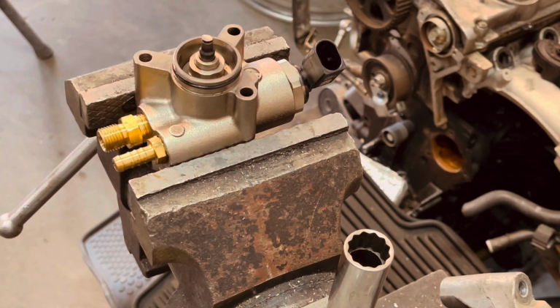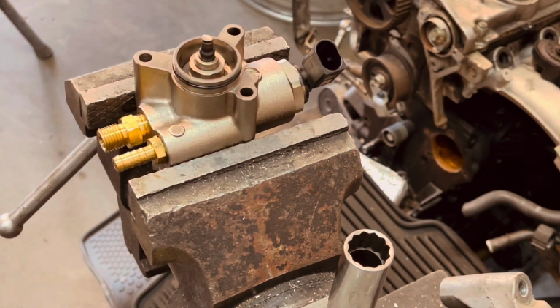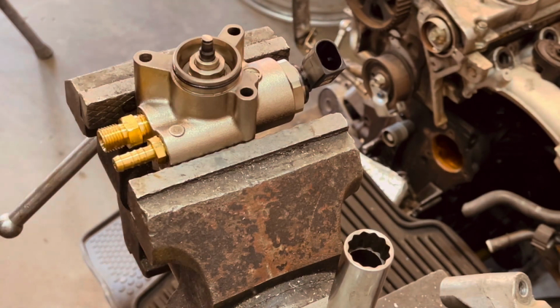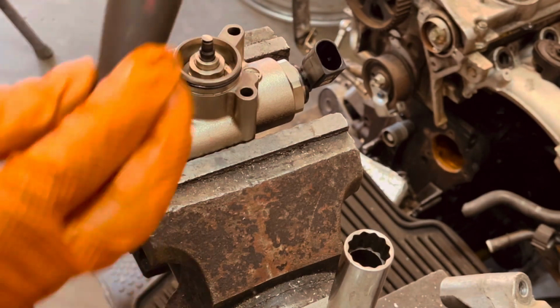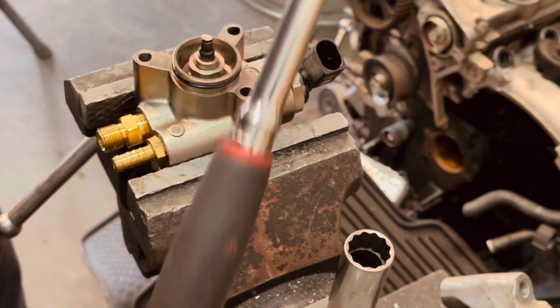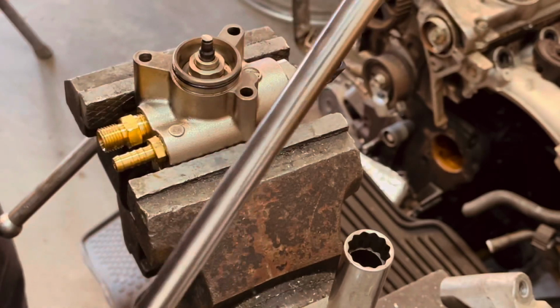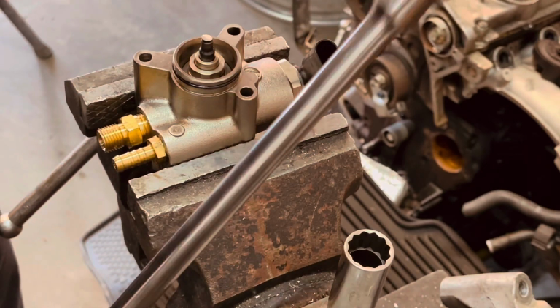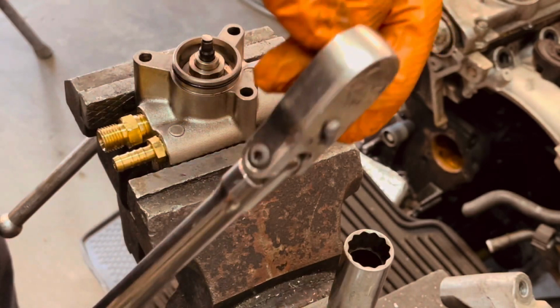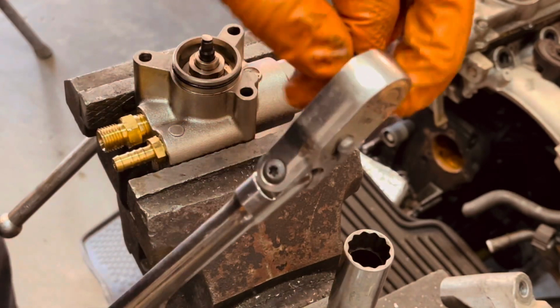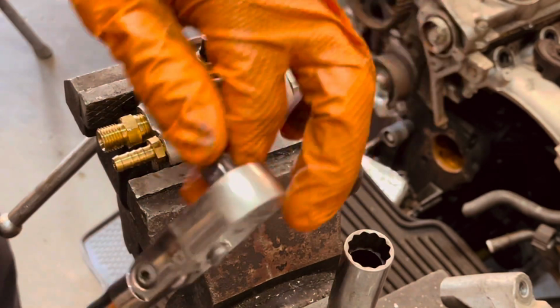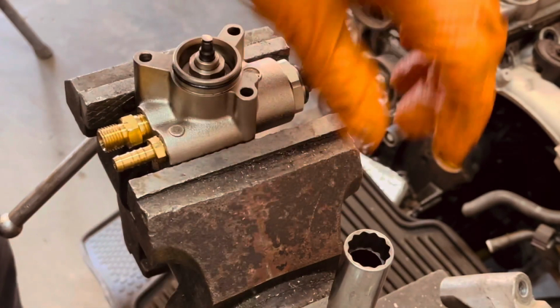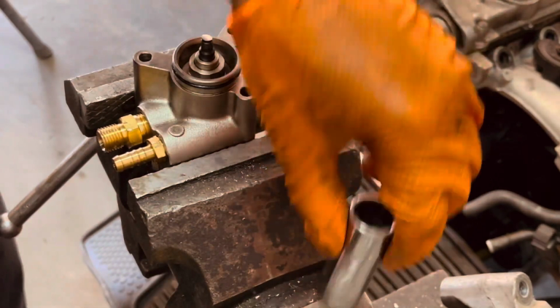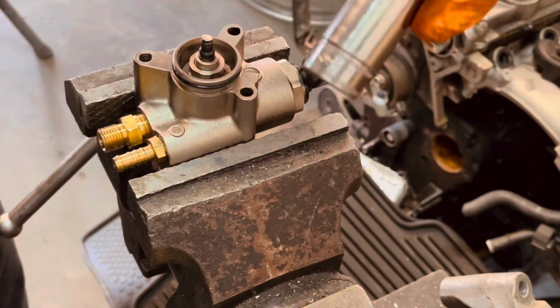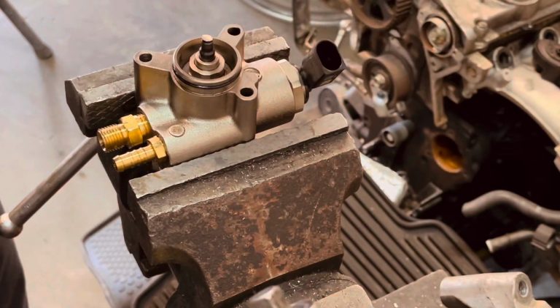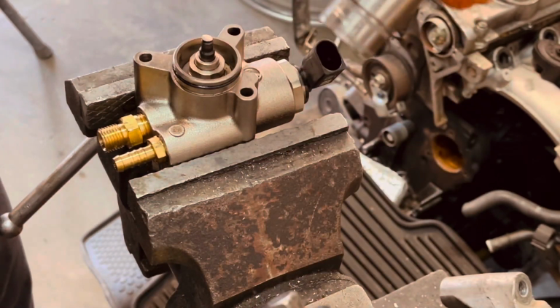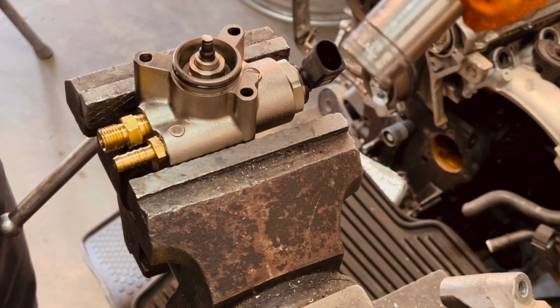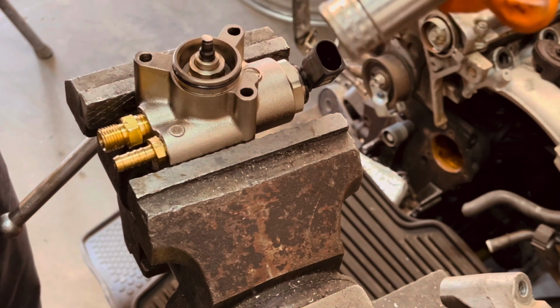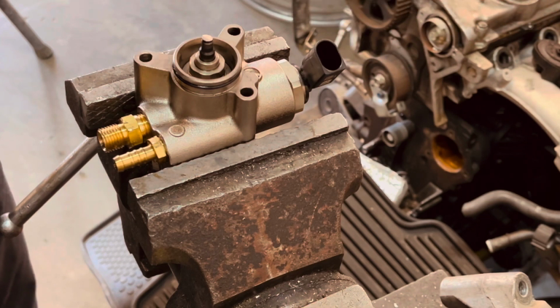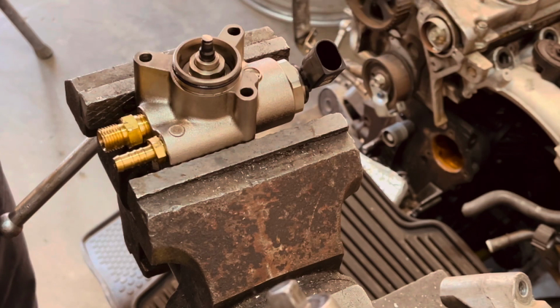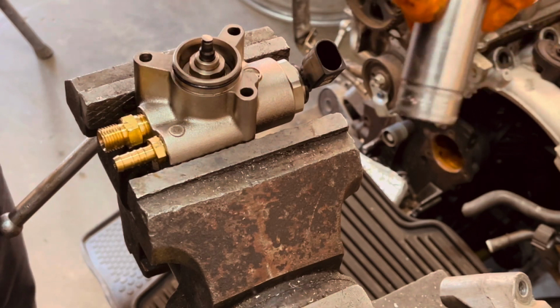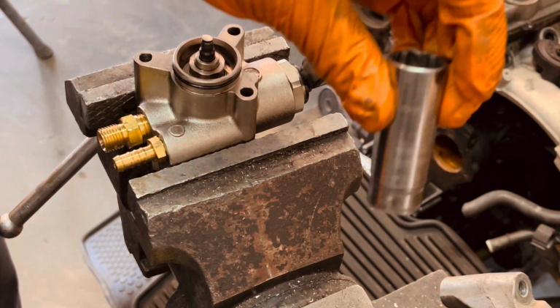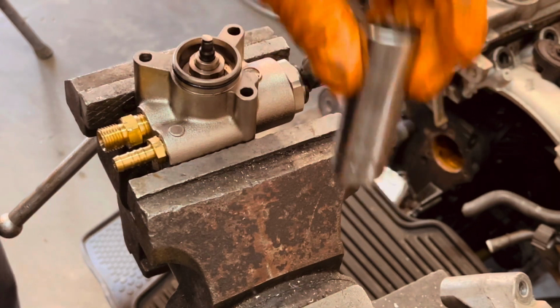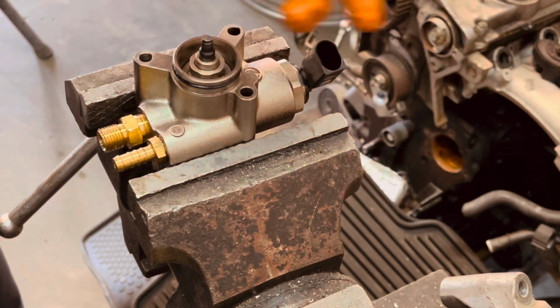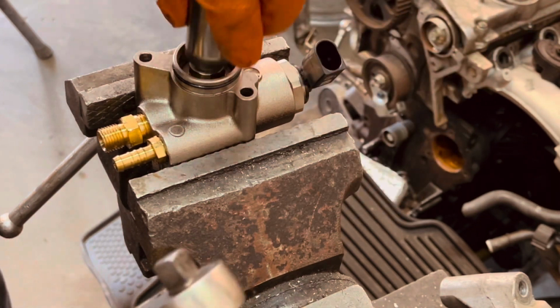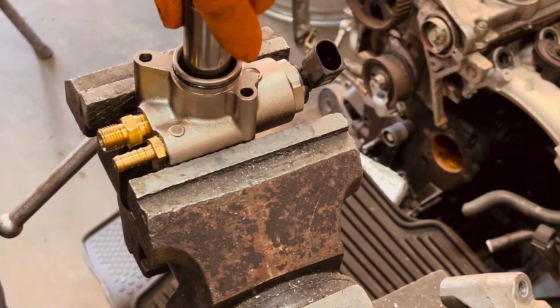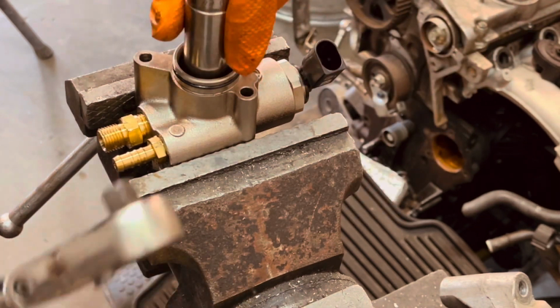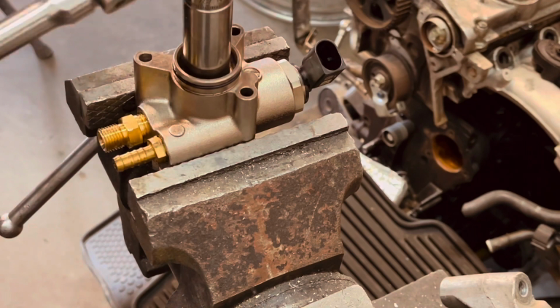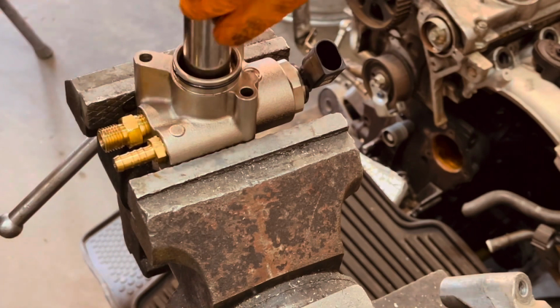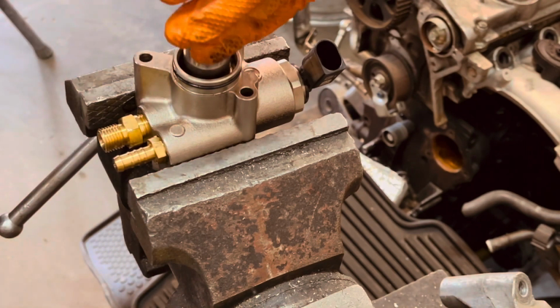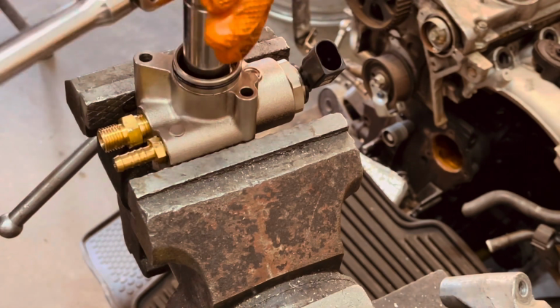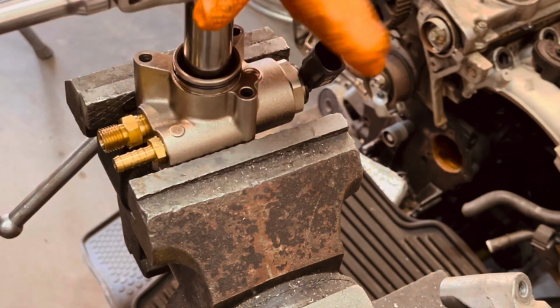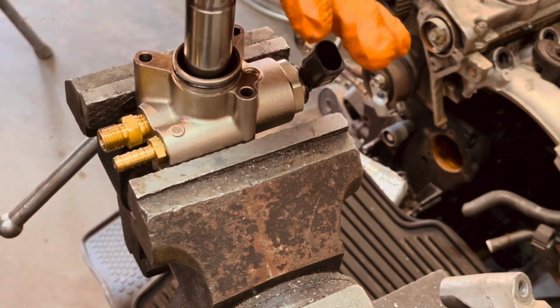I'm using a long 3/8 ratchet — a really long 3/8 ratchet — because these things are on there tight, and an 18 millimeter socket to get in there. You want to make sure your hands are clean, gloves are clean, everything is clean.